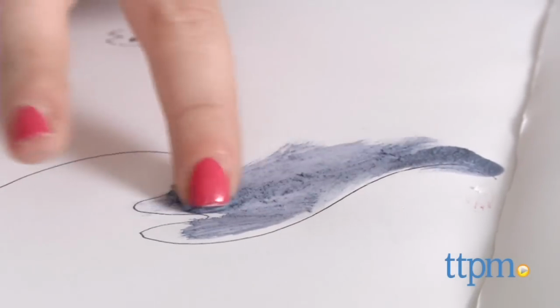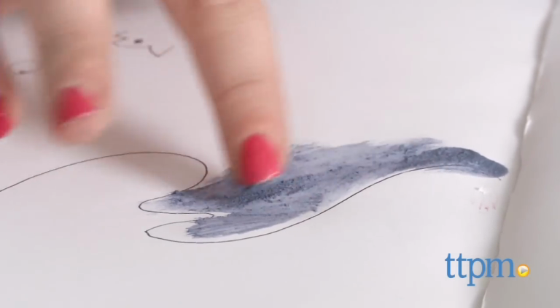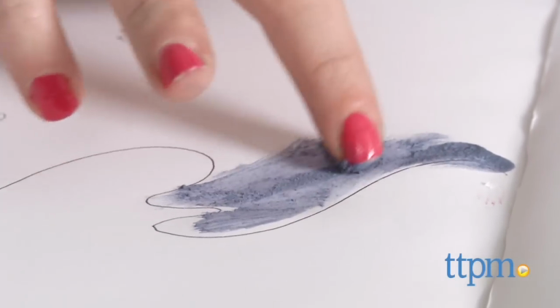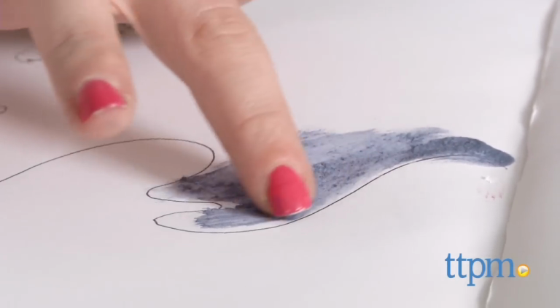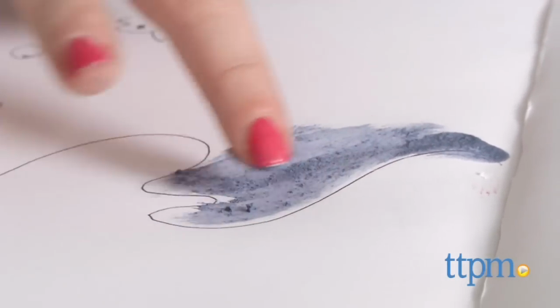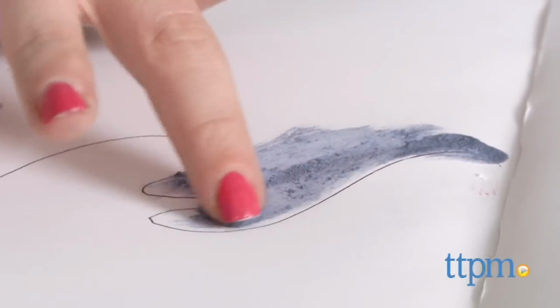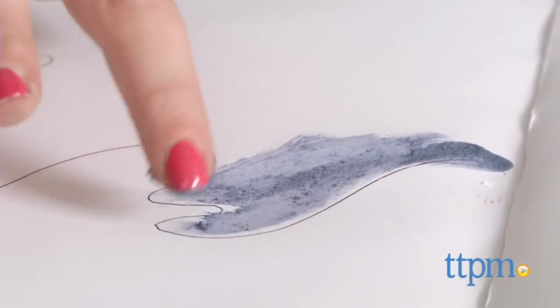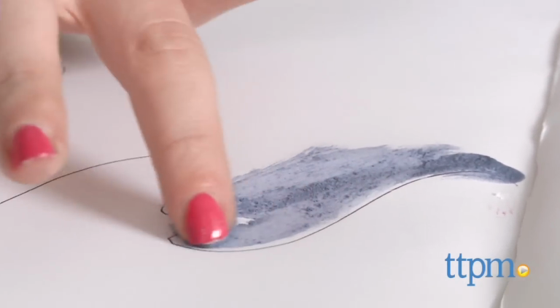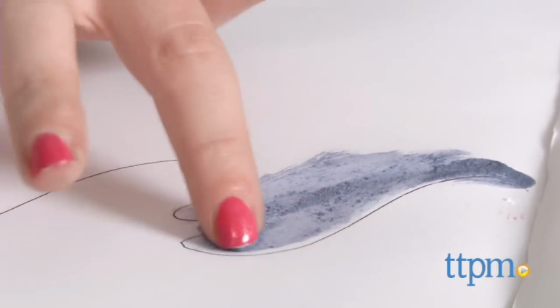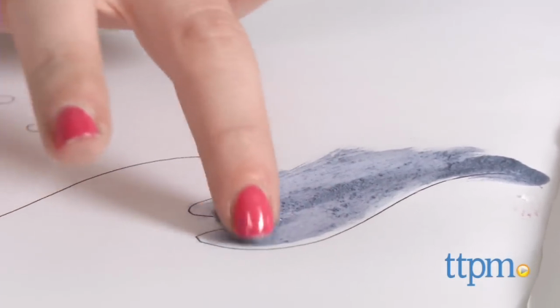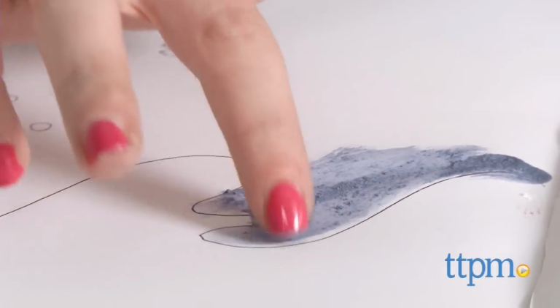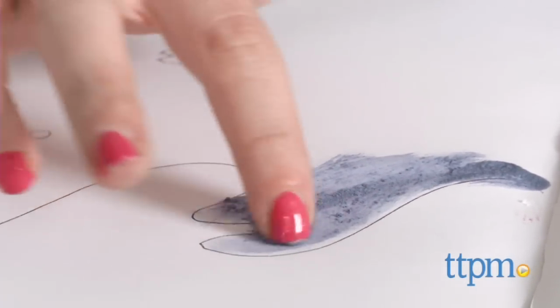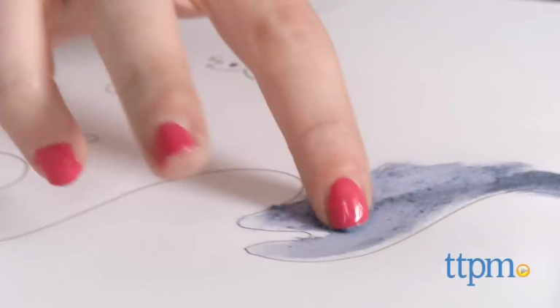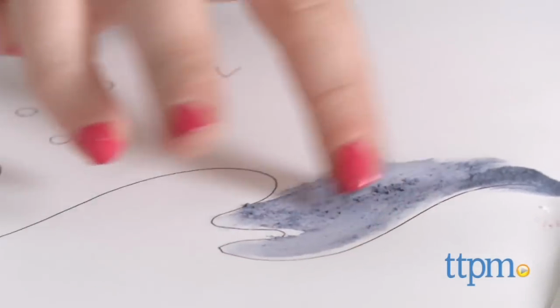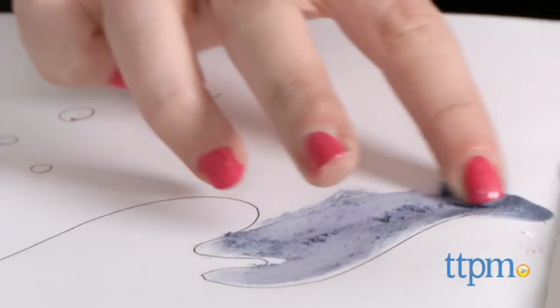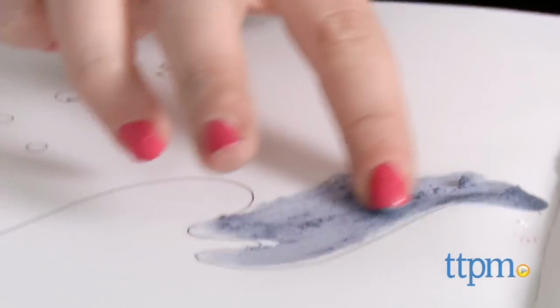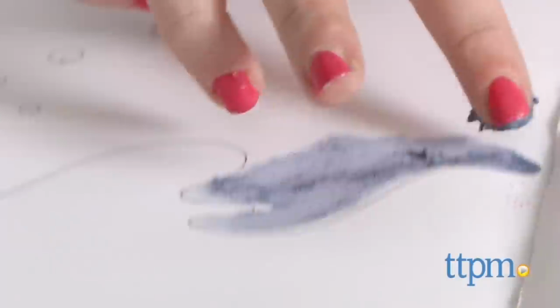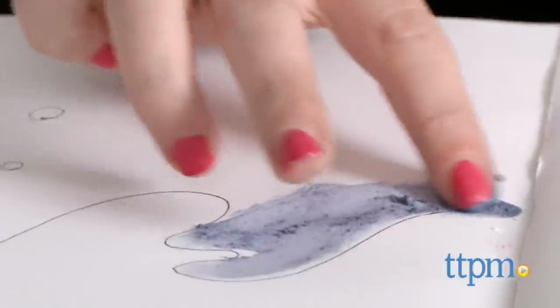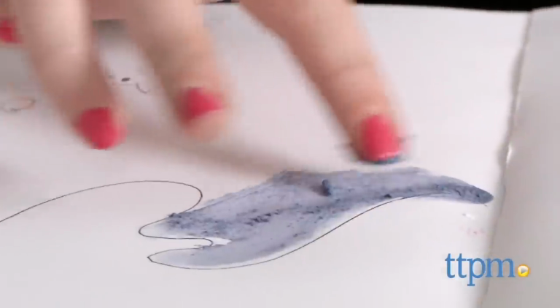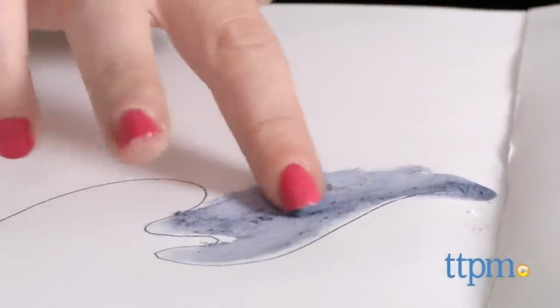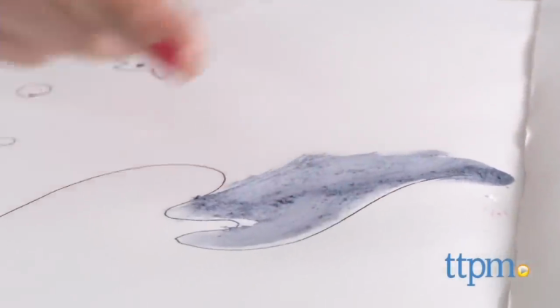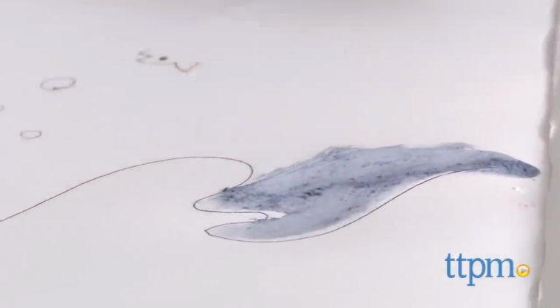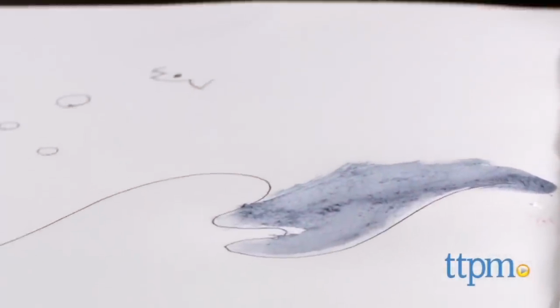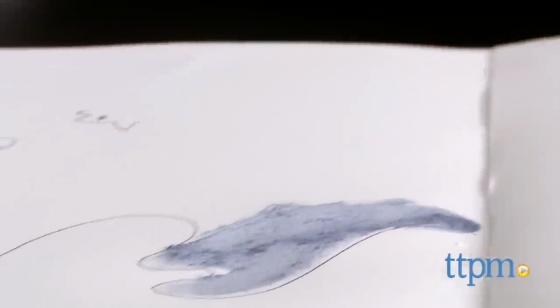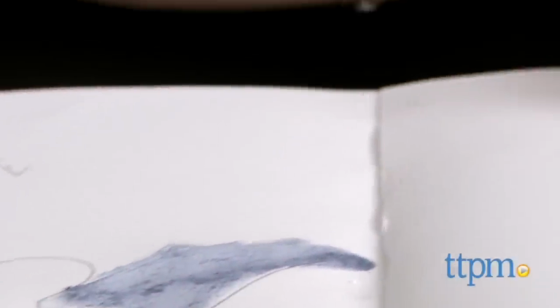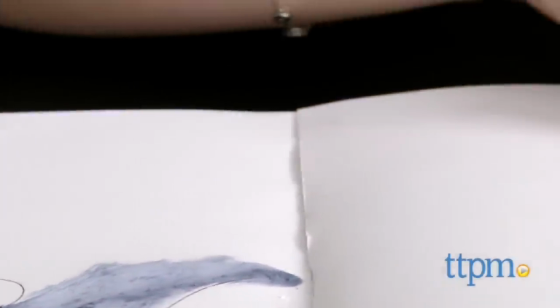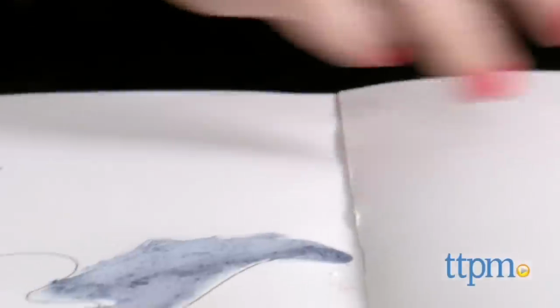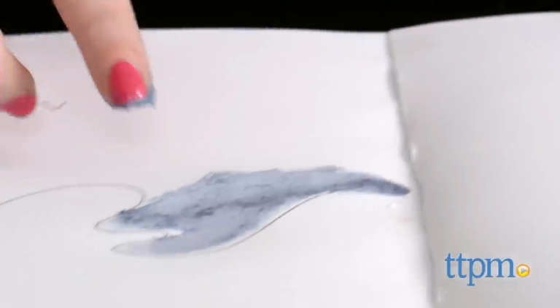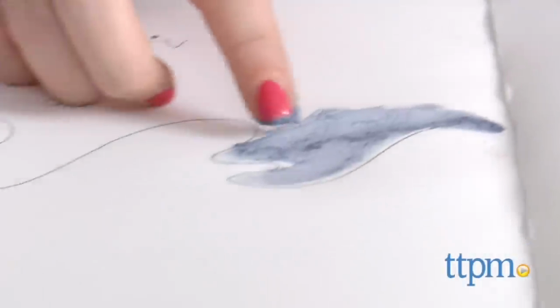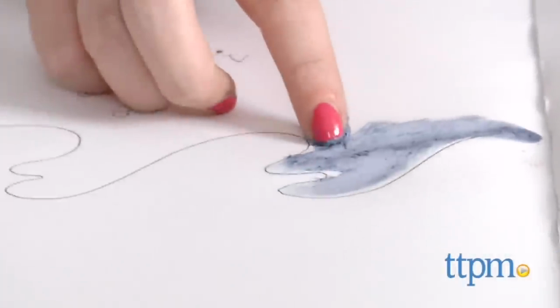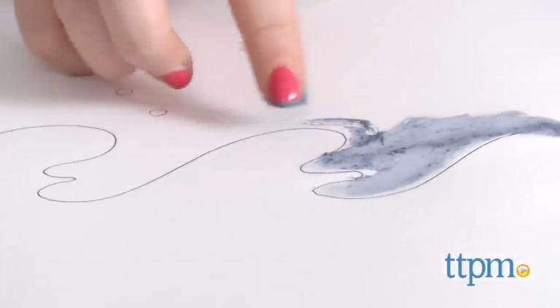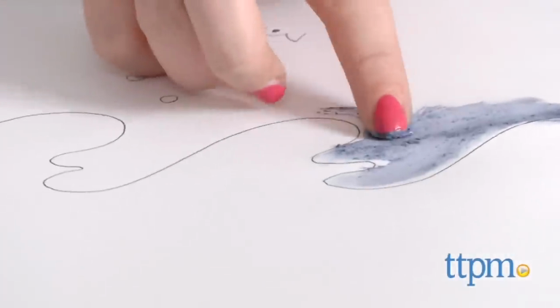We also wish the colors came out a bit more vivid. Although we understand plant-based pigments aren't going to come out as bright, we were disappointed that they came out even more dull once dried.